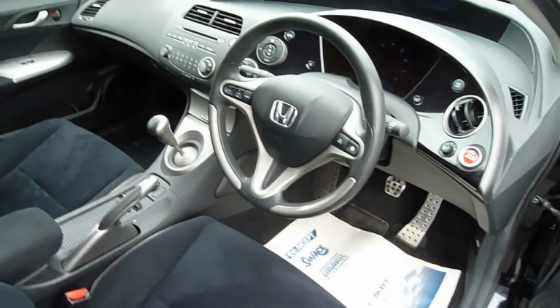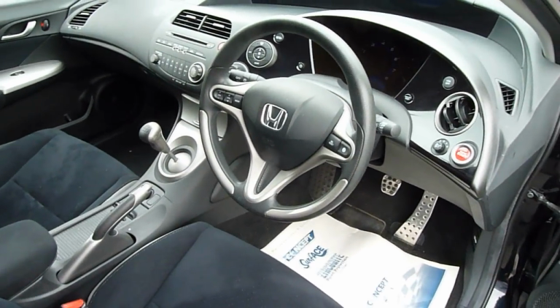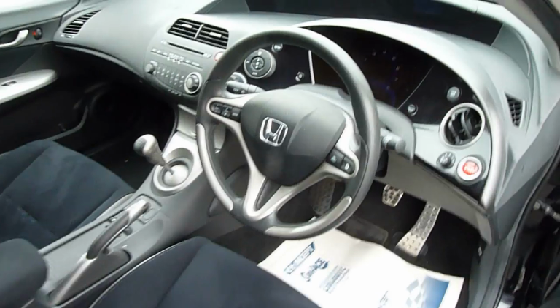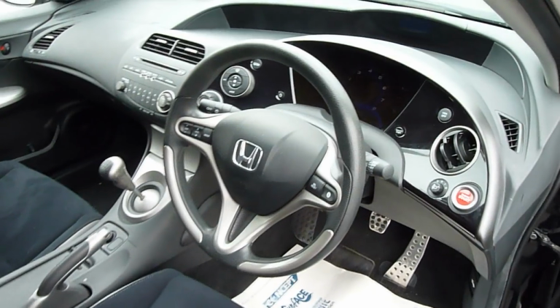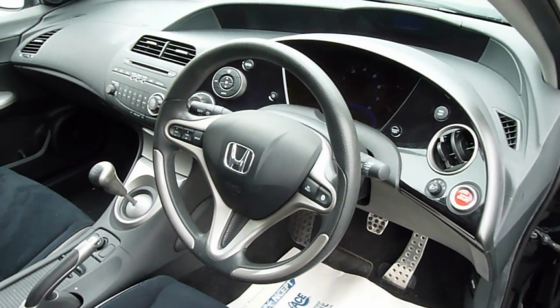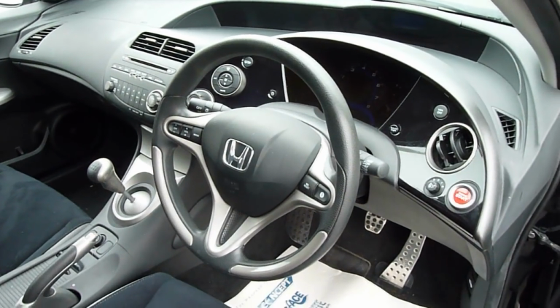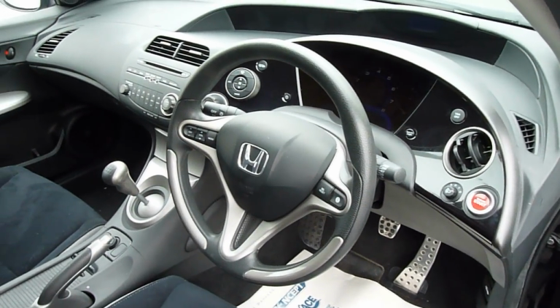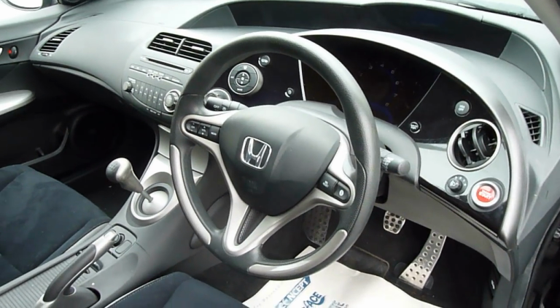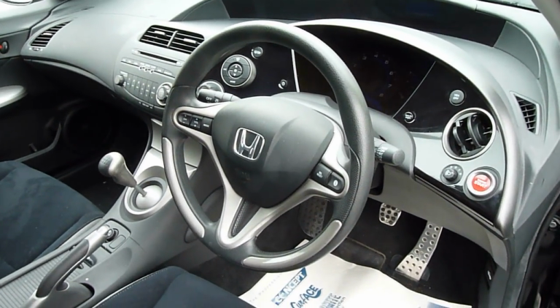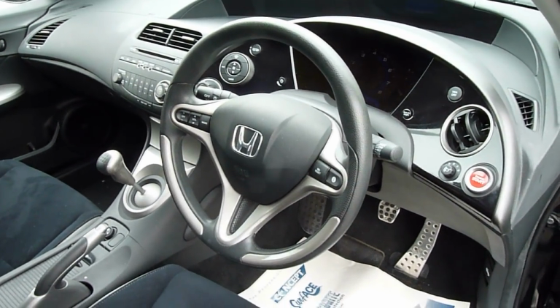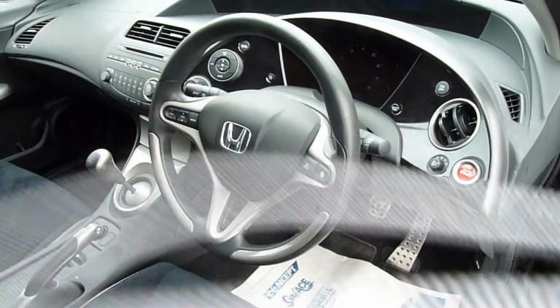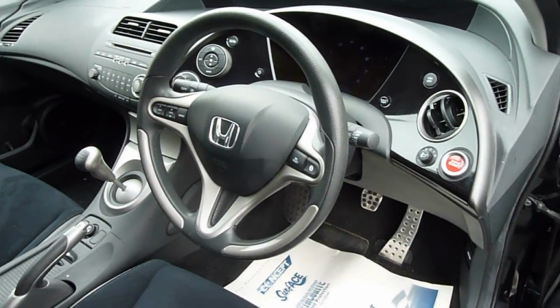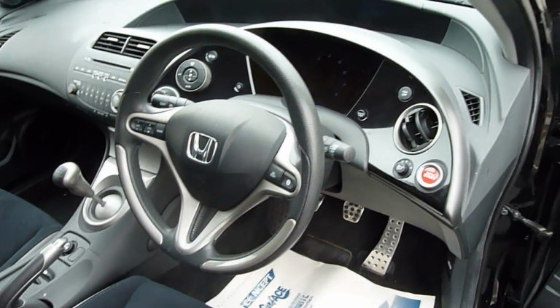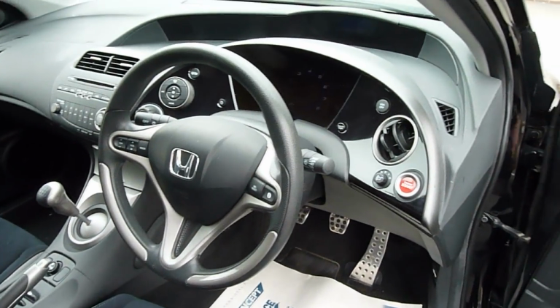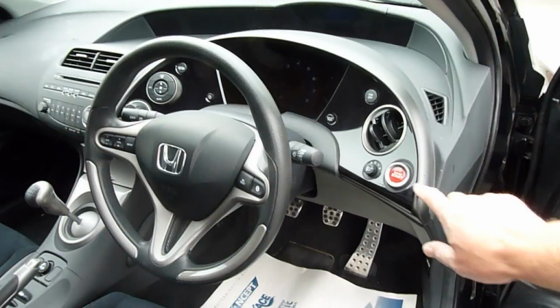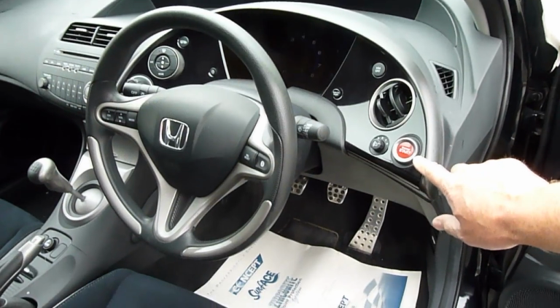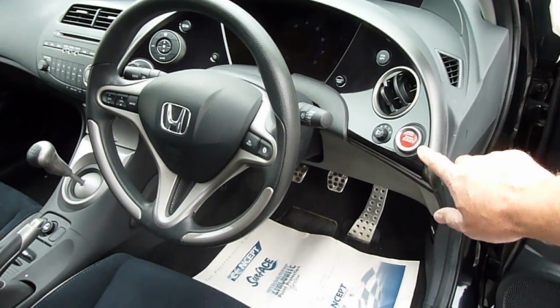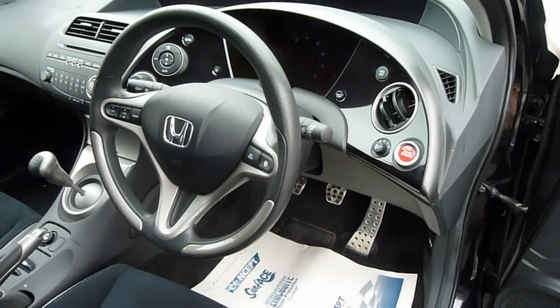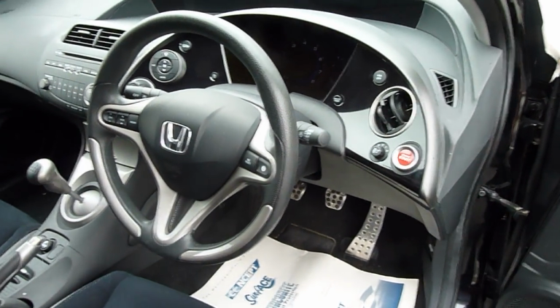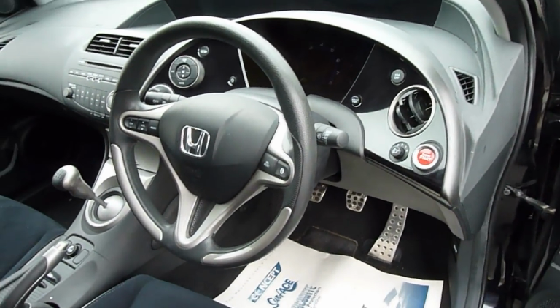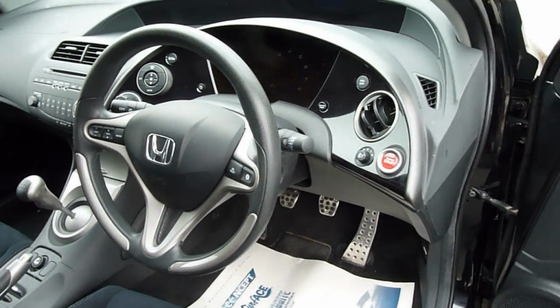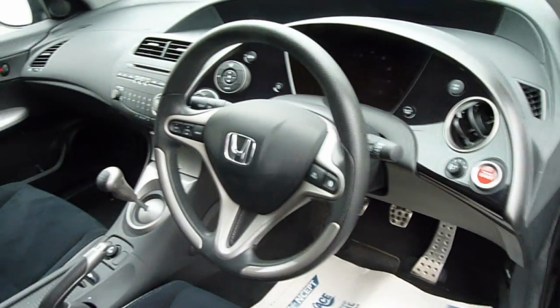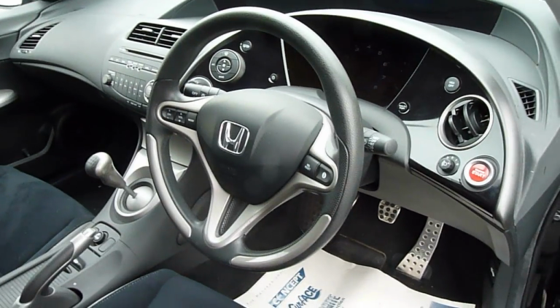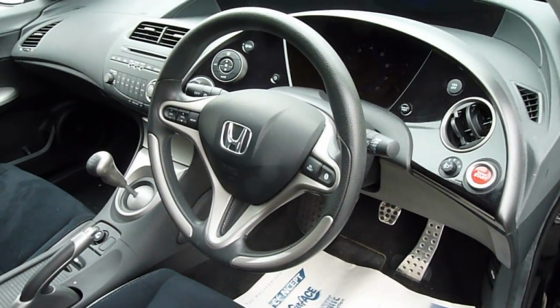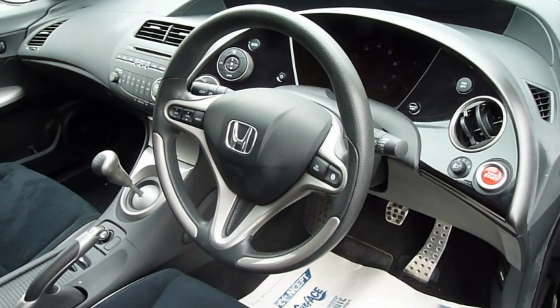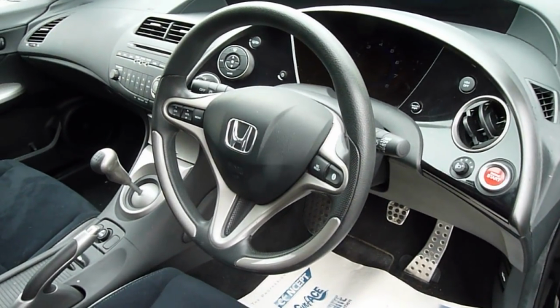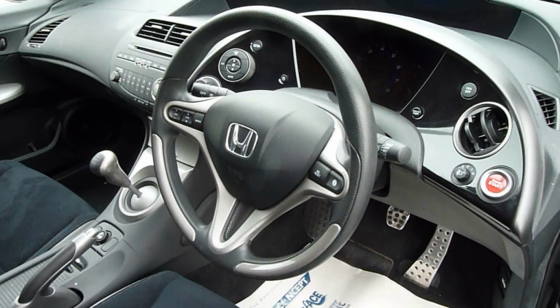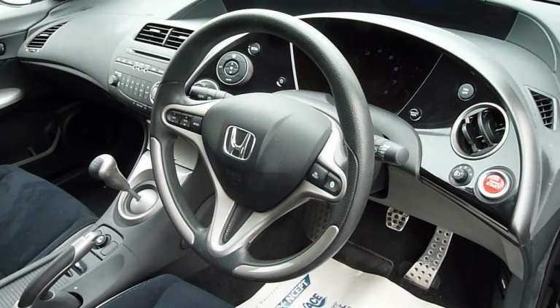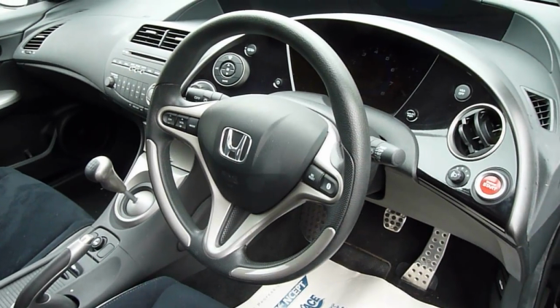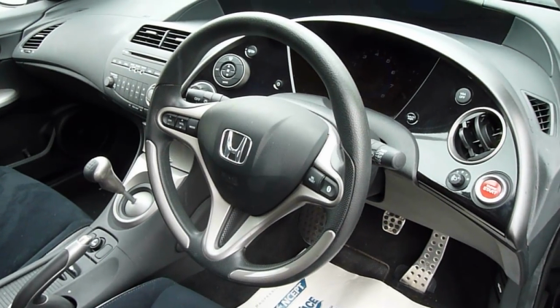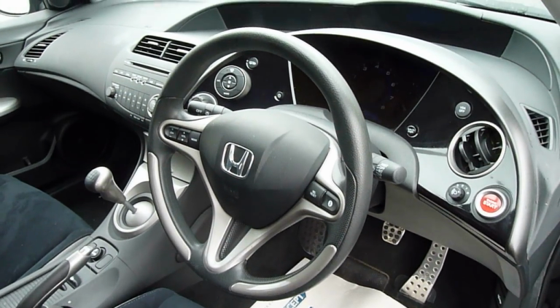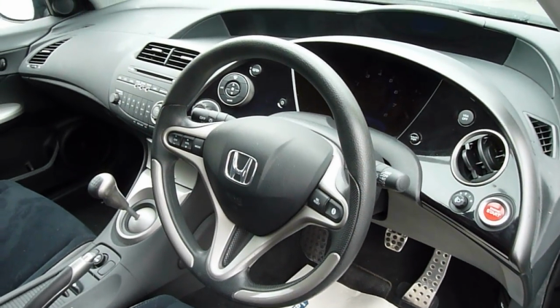Inside, it's a very nicely laid out cockpit. You get the engine start button there for a sporty feel. All your controls are integrated into the steering wheel, and you get full climate control as standard.